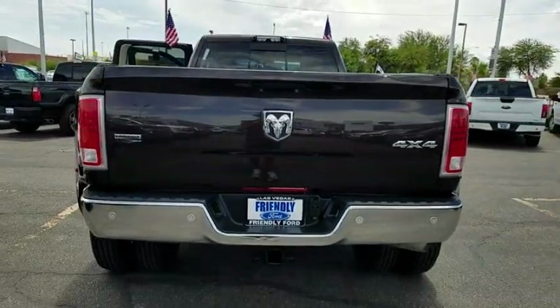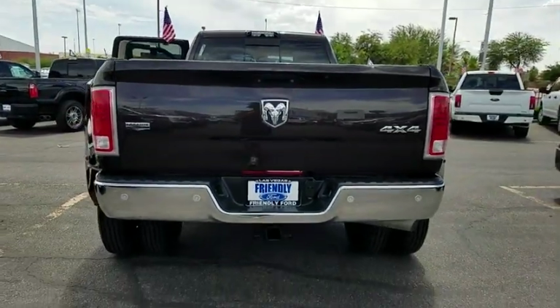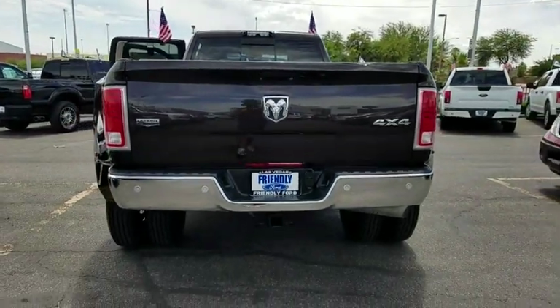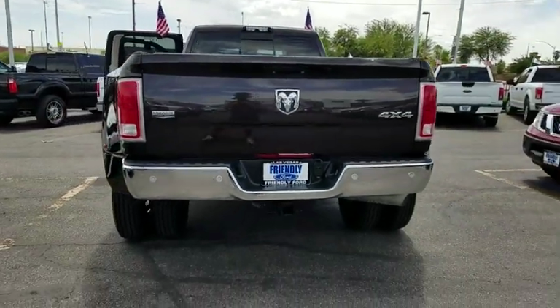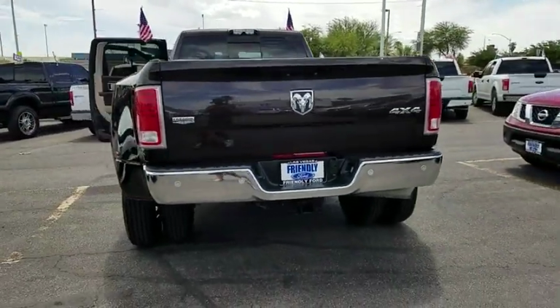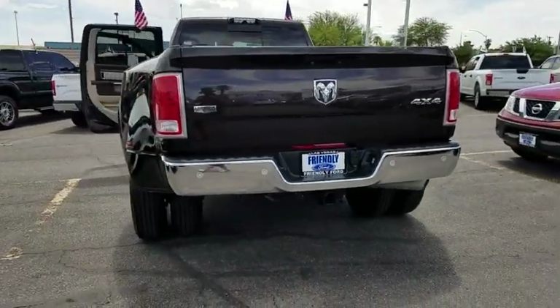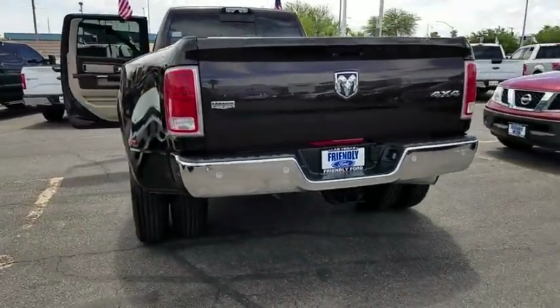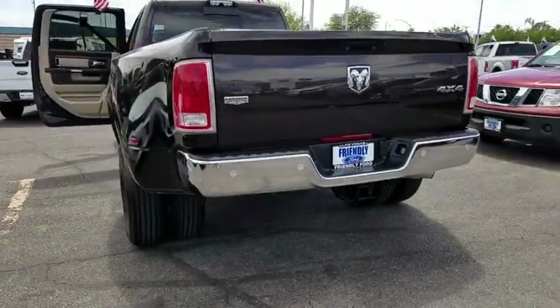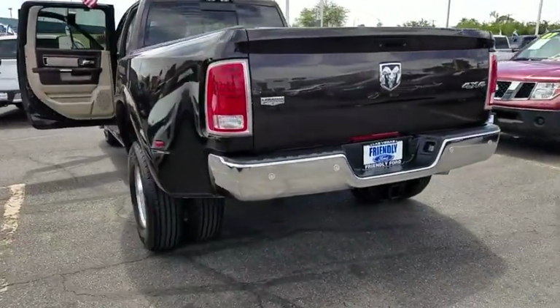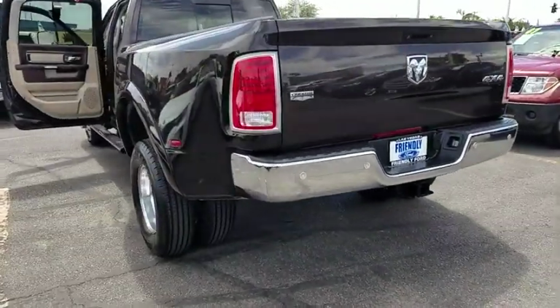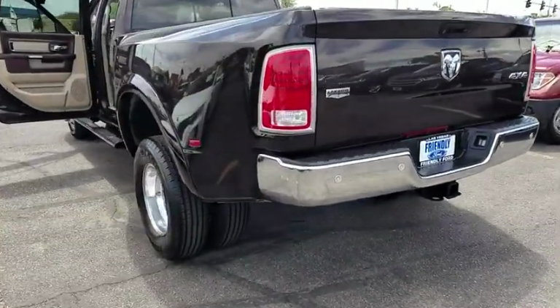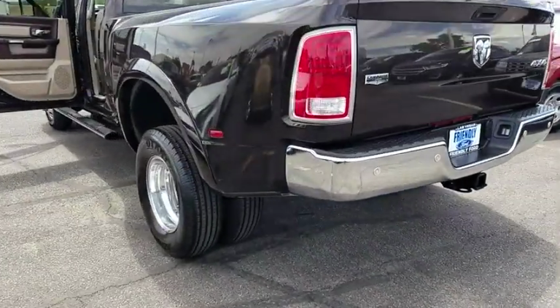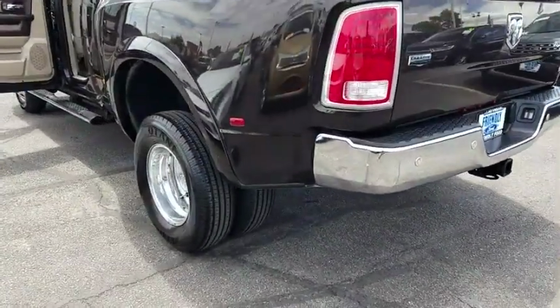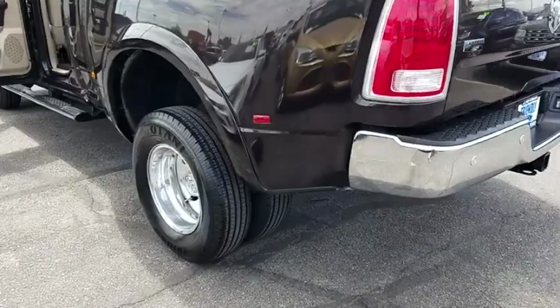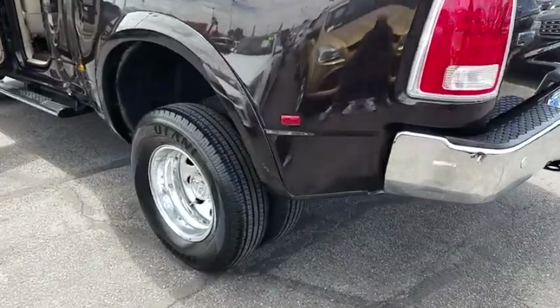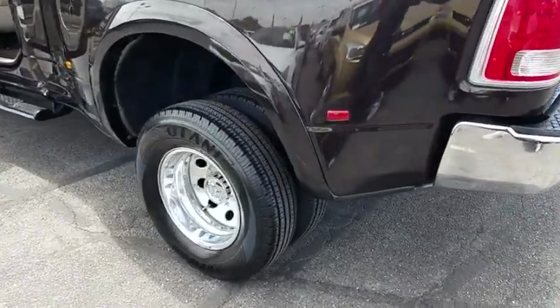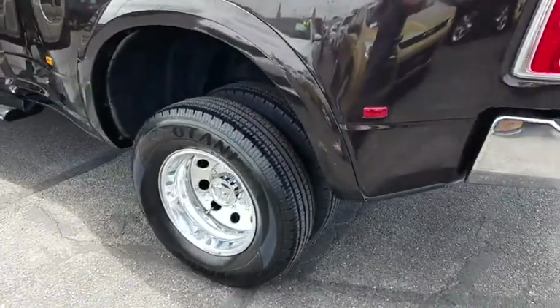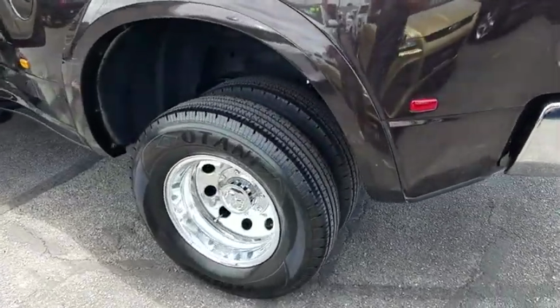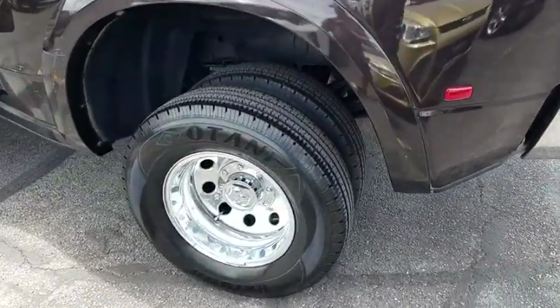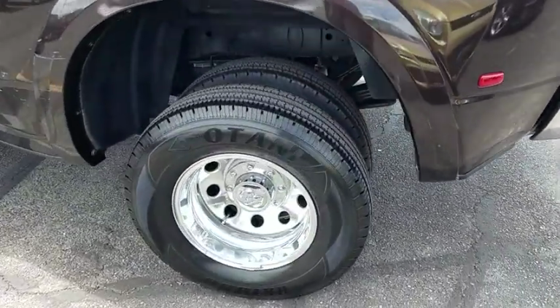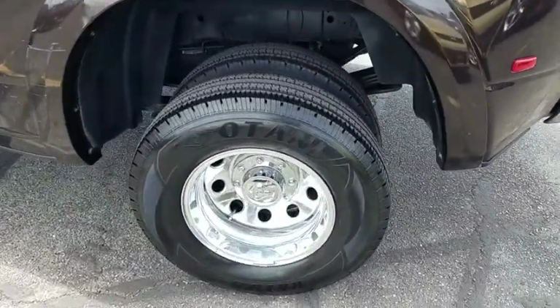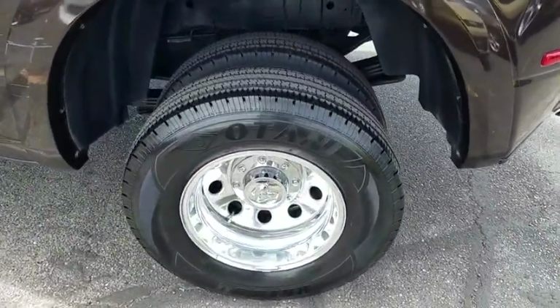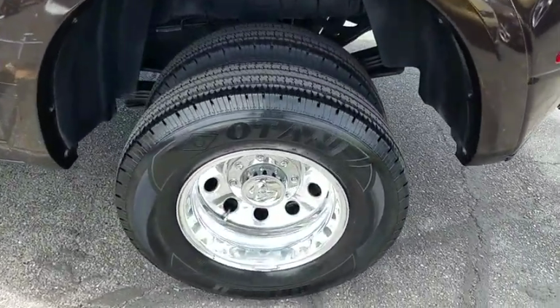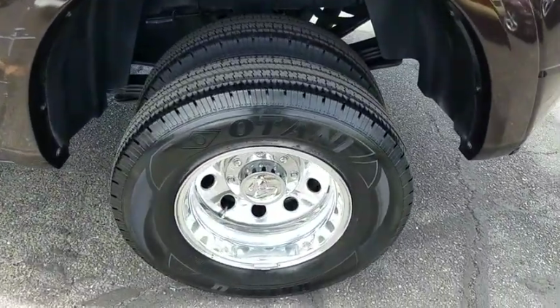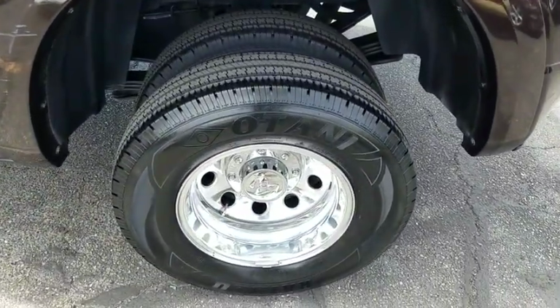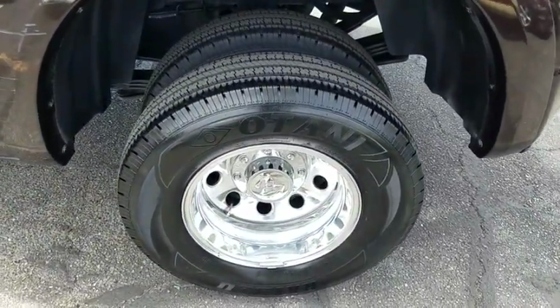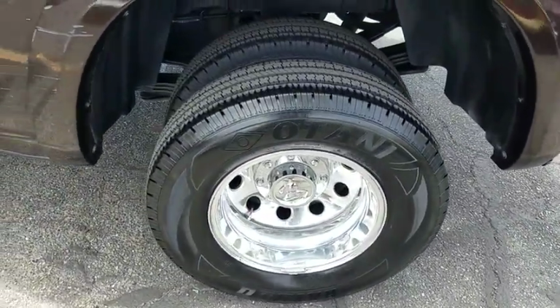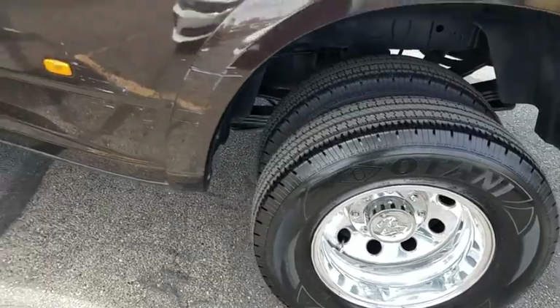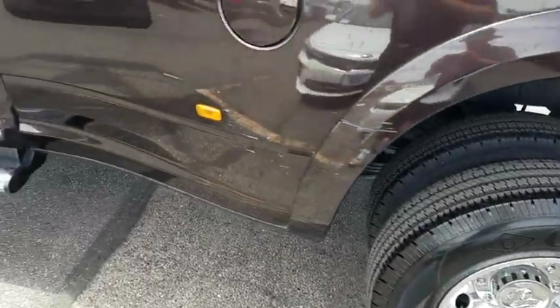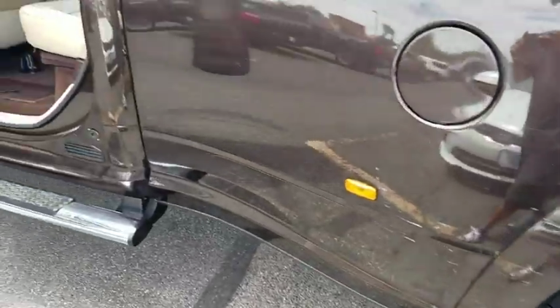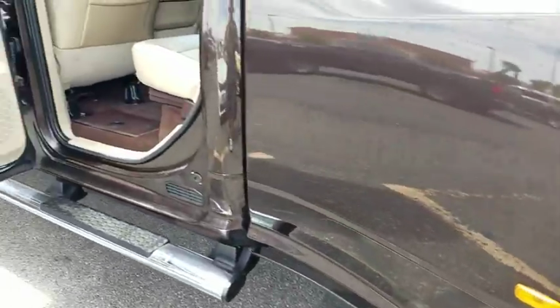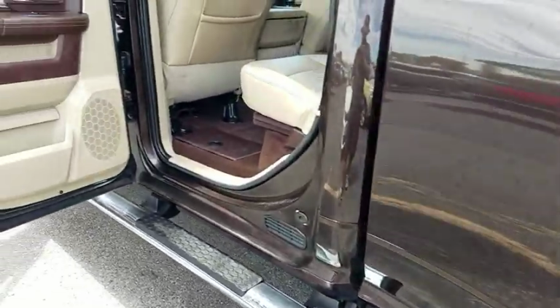Four-wheel disc brakes. Keyless start. Center armrest. Universal garage door opener. Security system. Compass. Electronic stability control. Fog lights. Trip computer. Heated front seats.